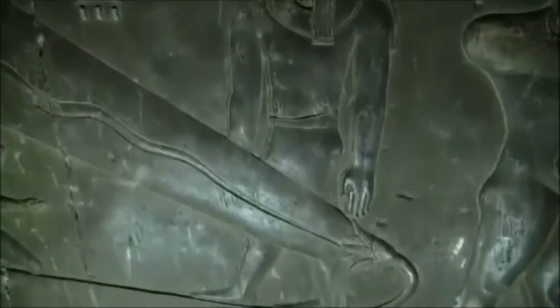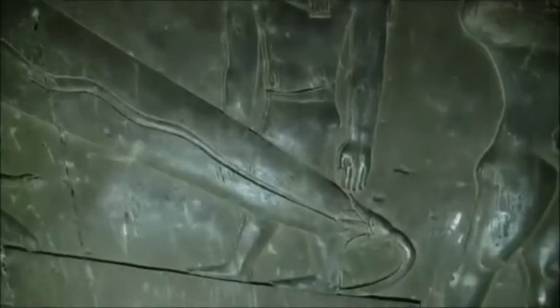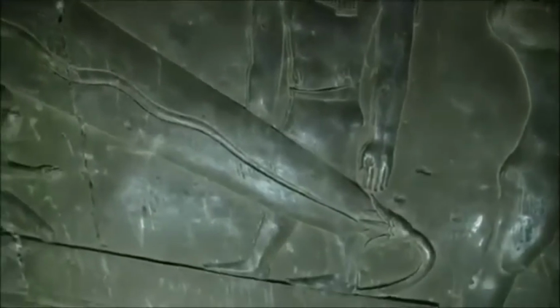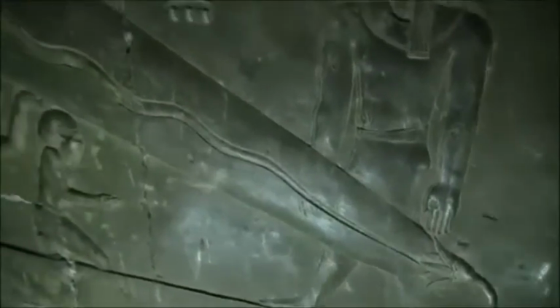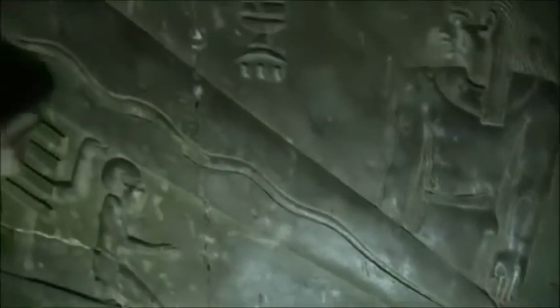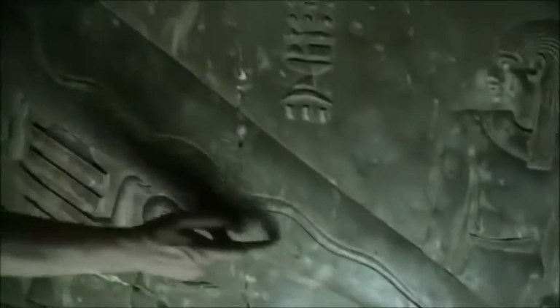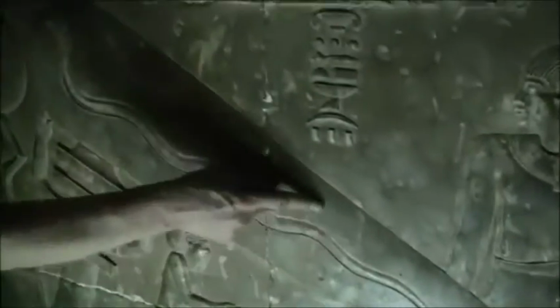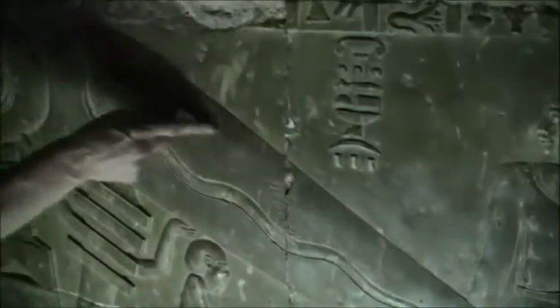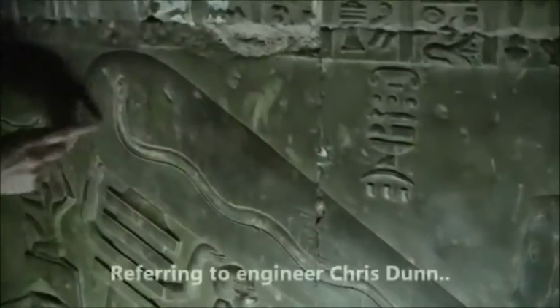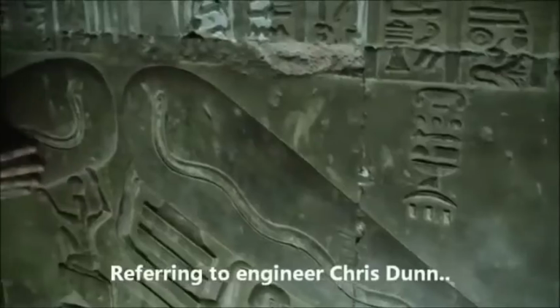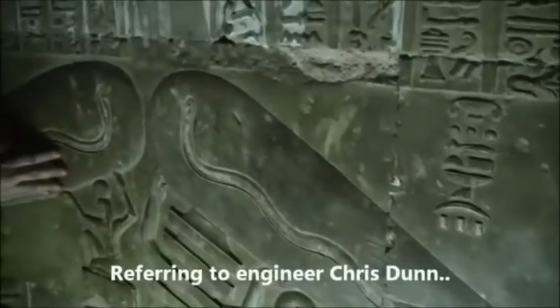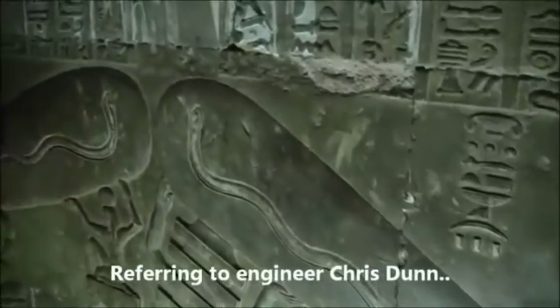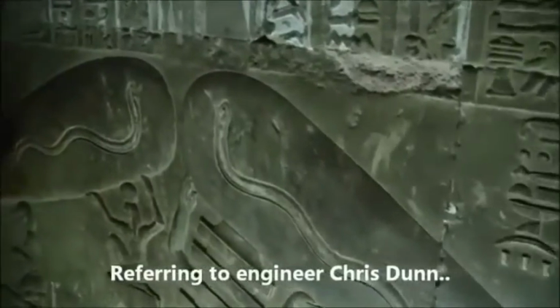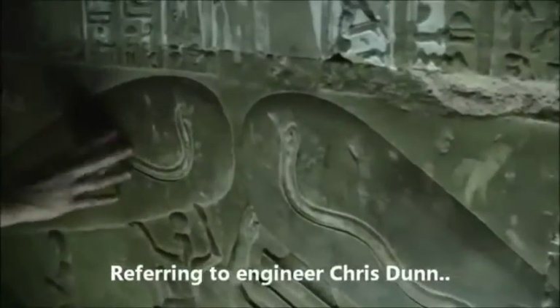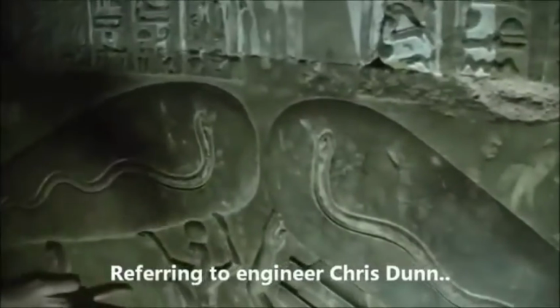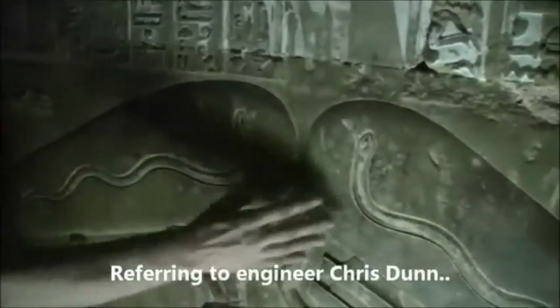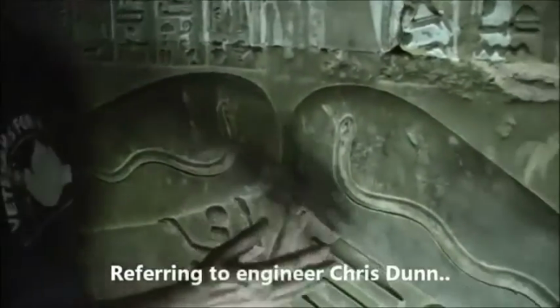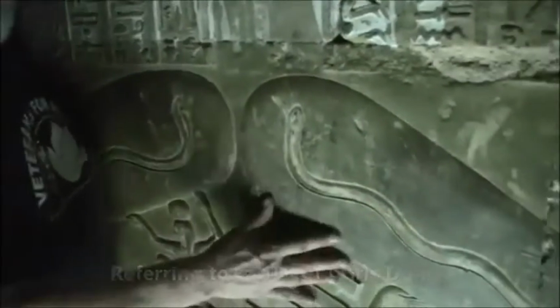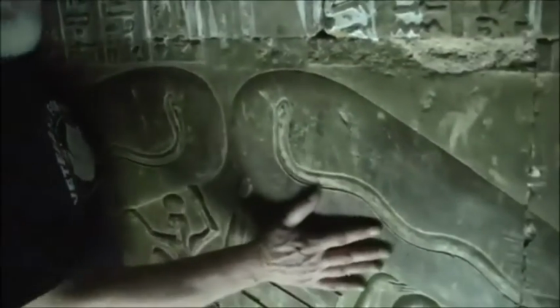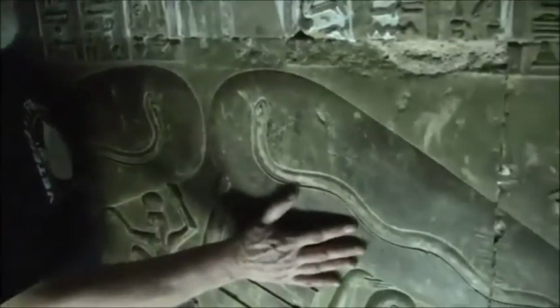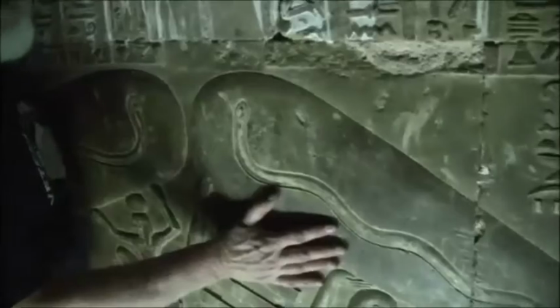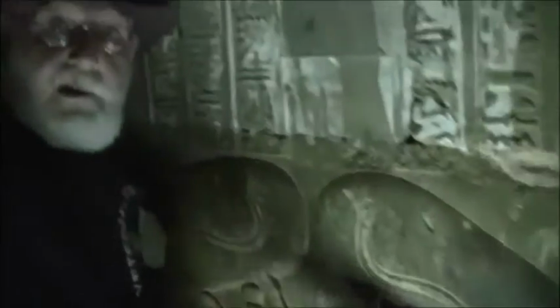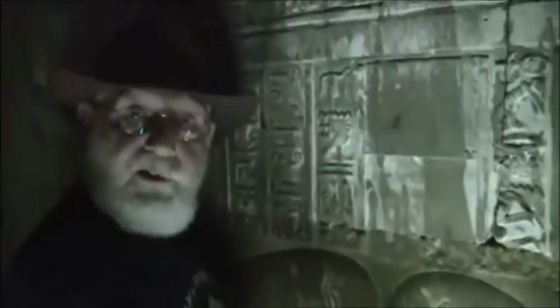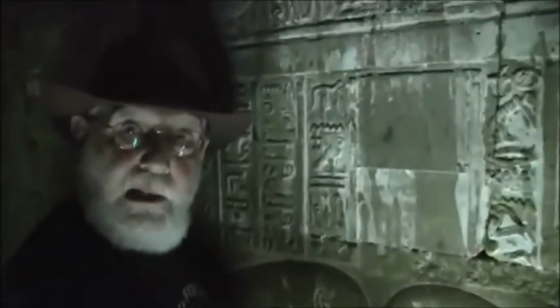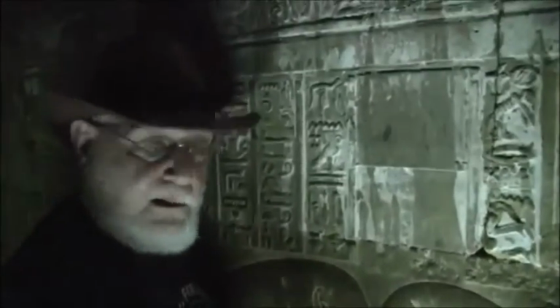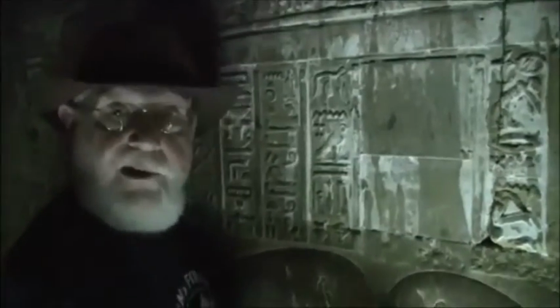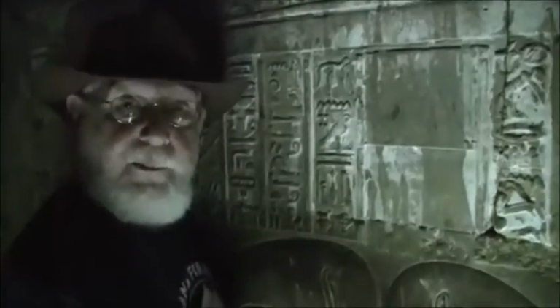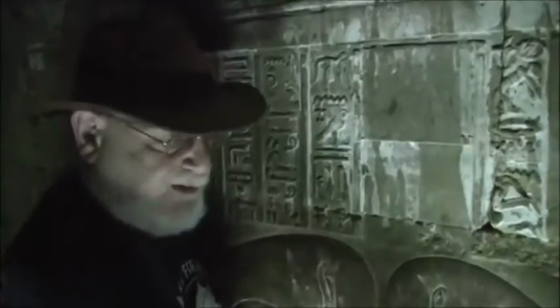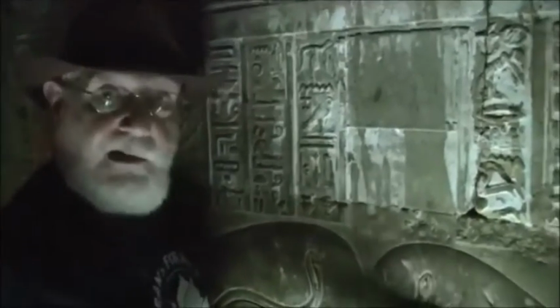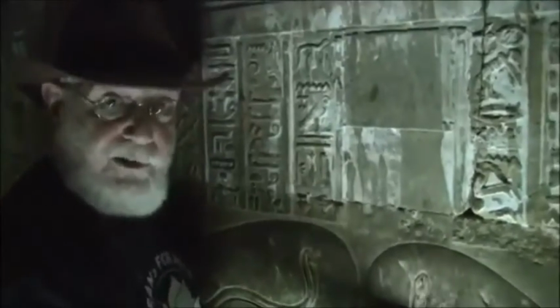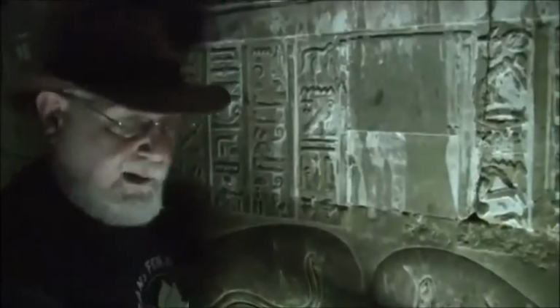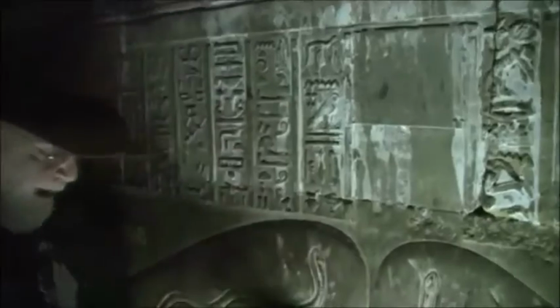Showing here what Chris first pointed out in 1998 in the Giza Power Plant — this is a Crookes tube, obviously. Some people will say that this is just symbolic. Why does it have to be symbolic? It shows a knowledge of electricity that was there.